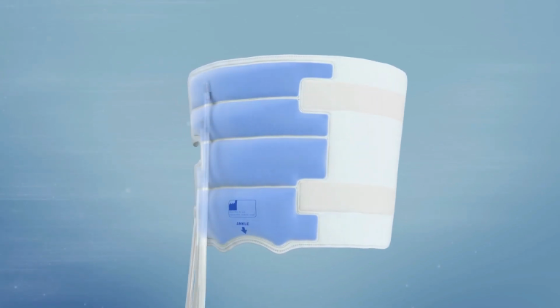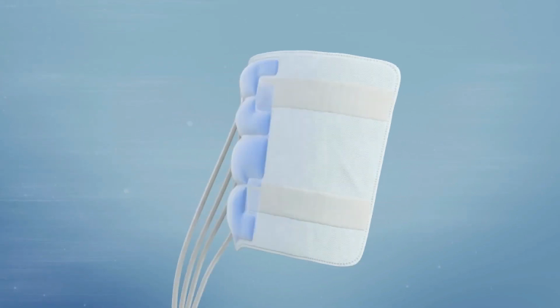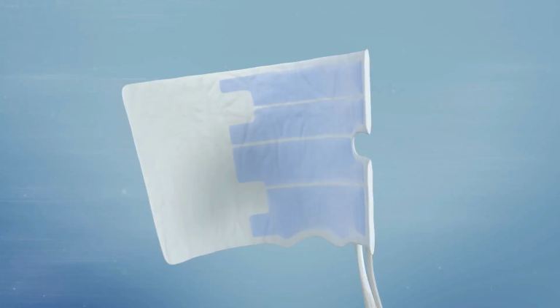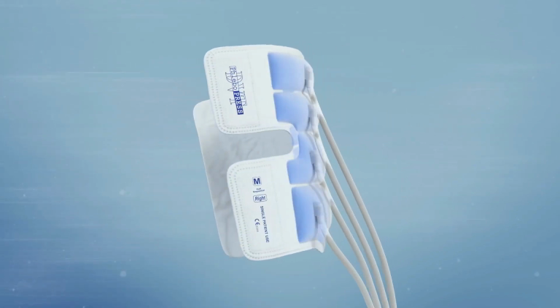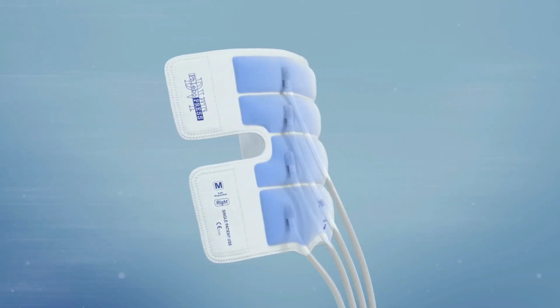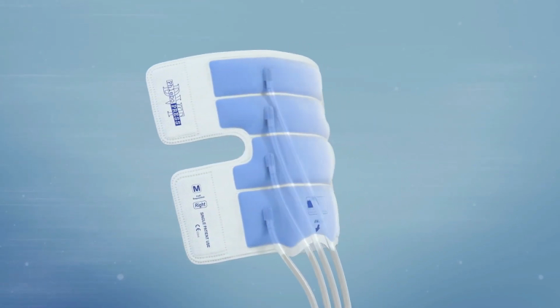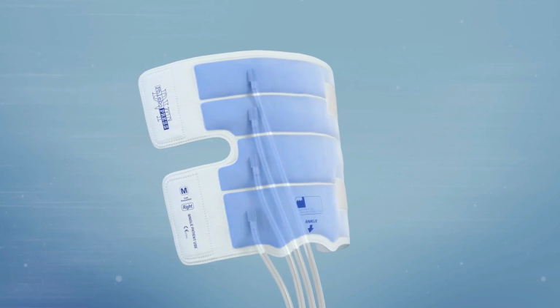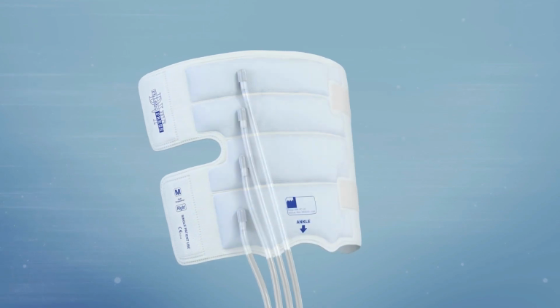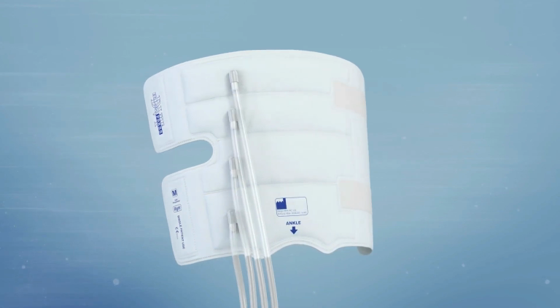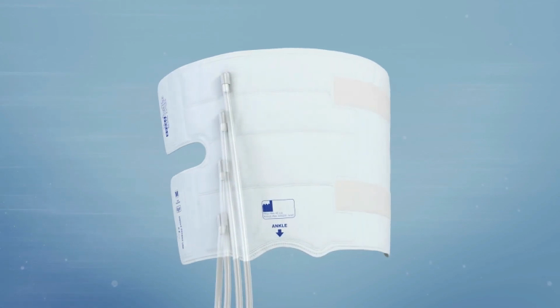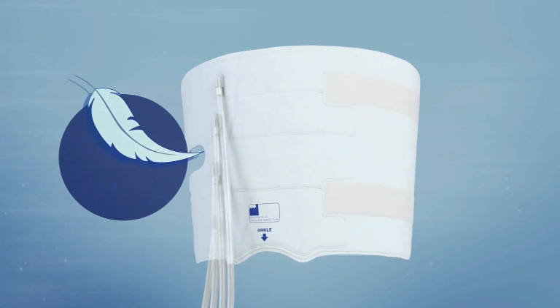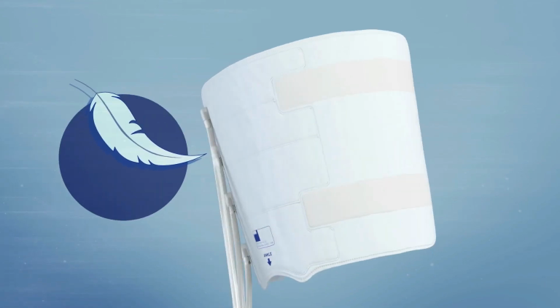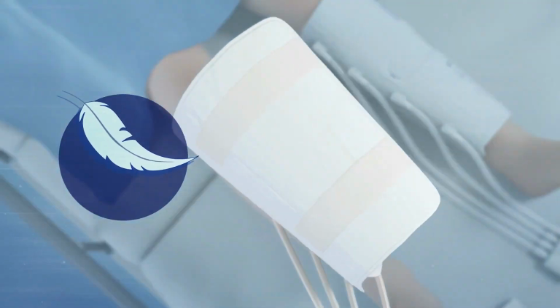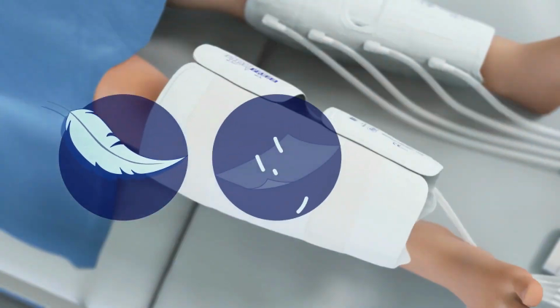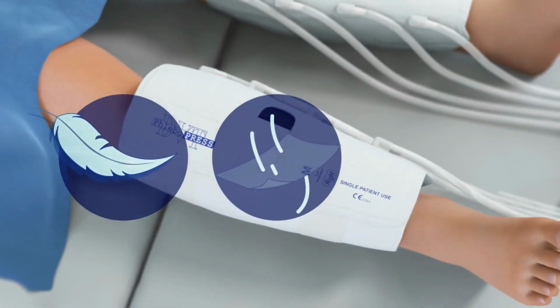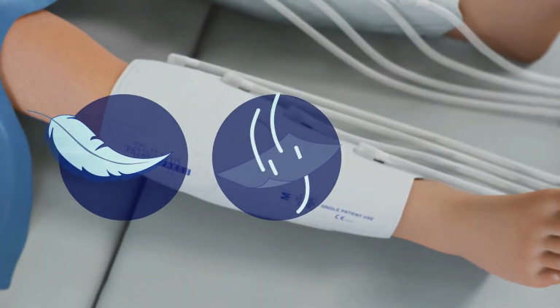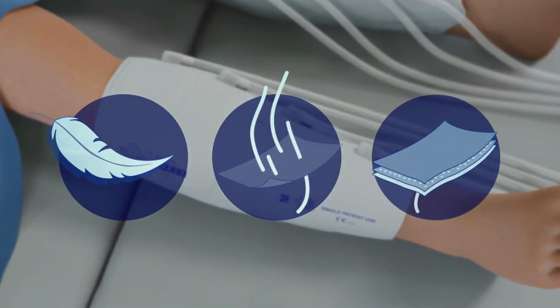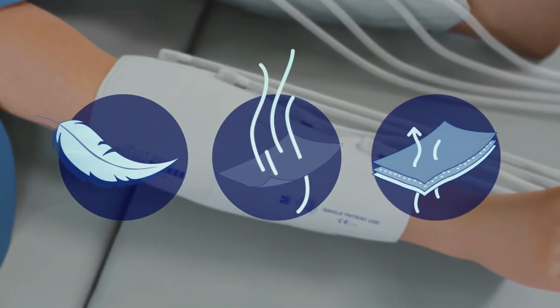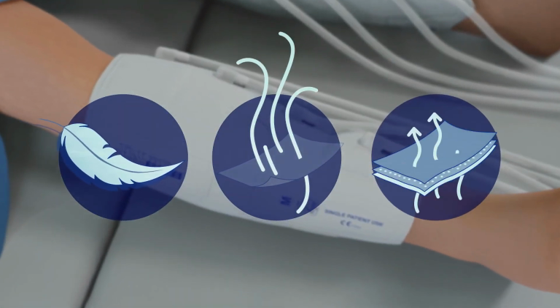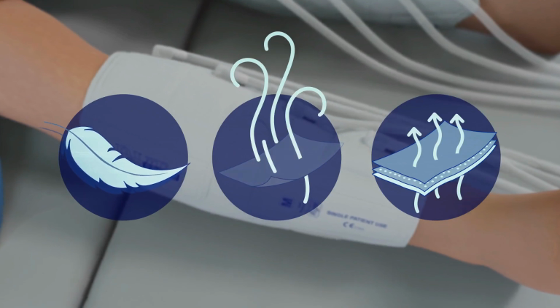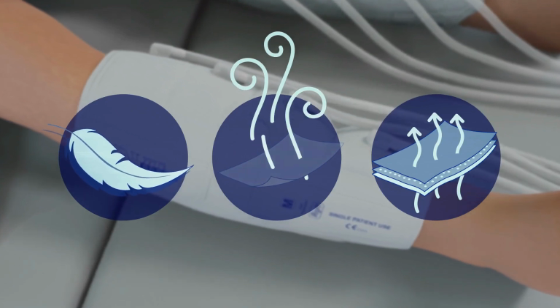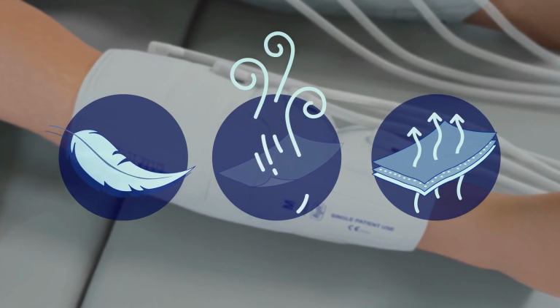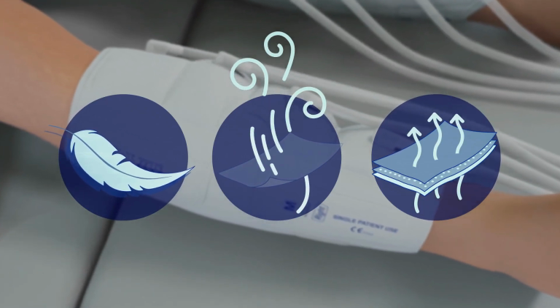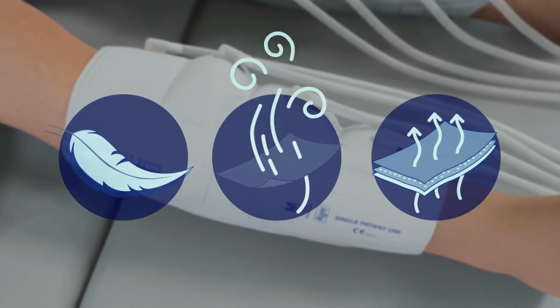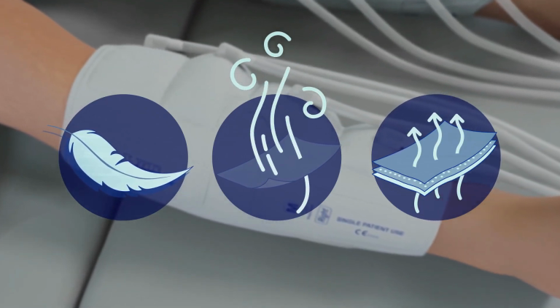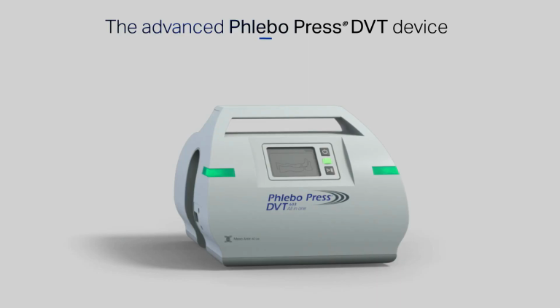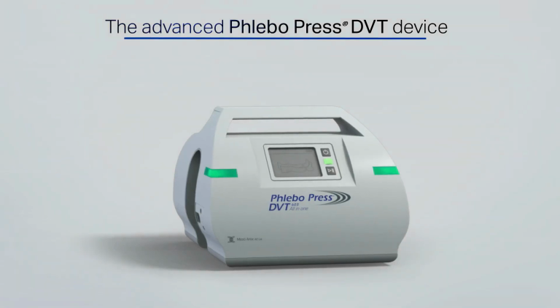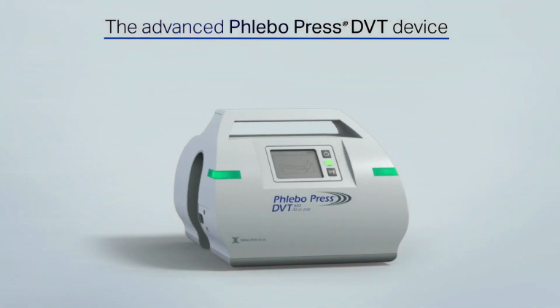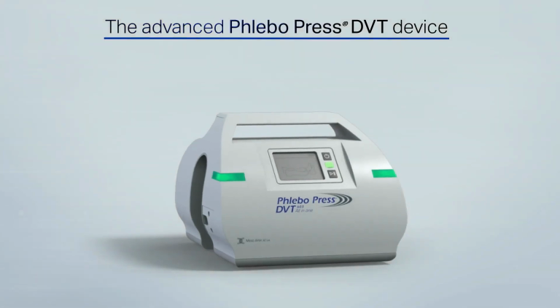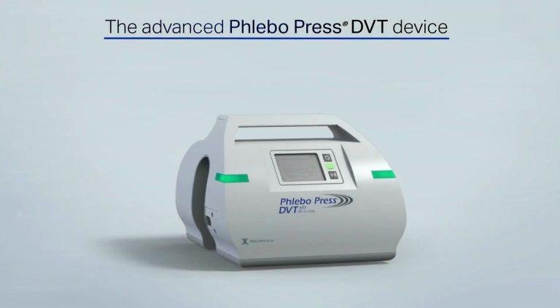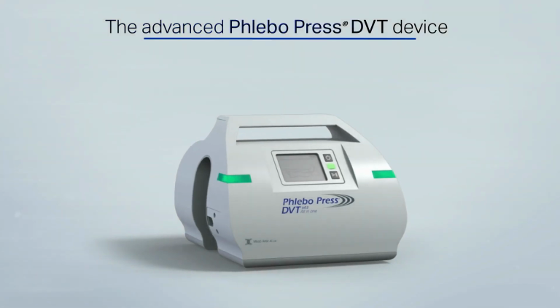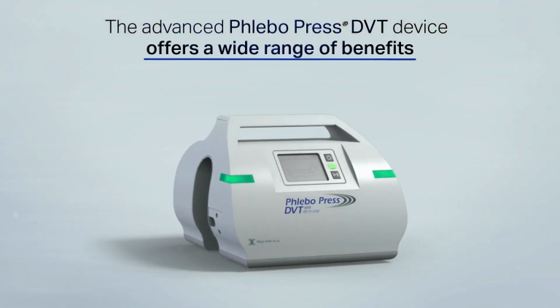The specially designed PhleboPress DVT compression garments are light, breathable, and made of soft wicking material that keeps the patient's legs and feet cool.